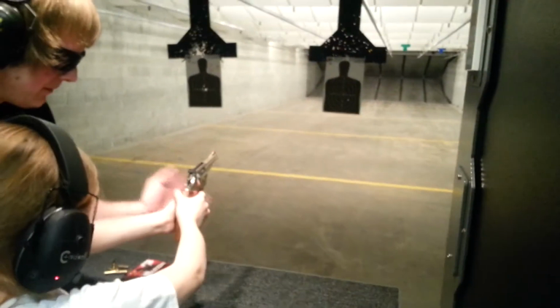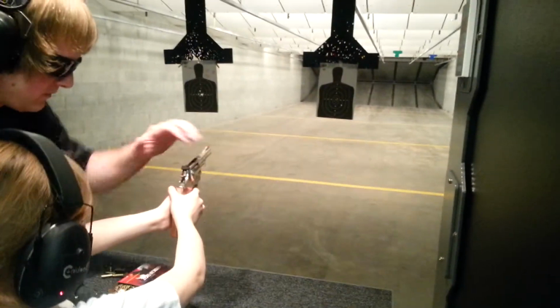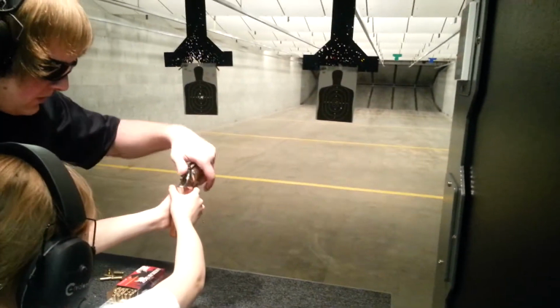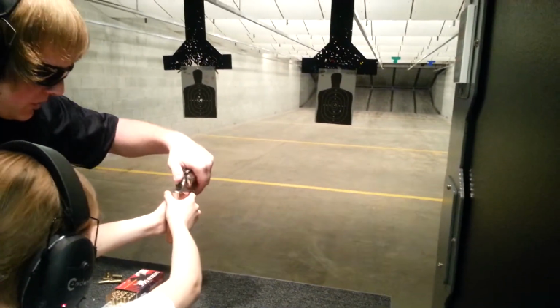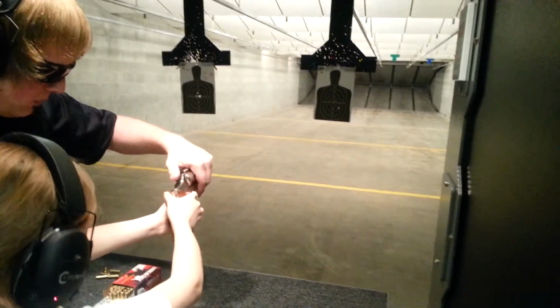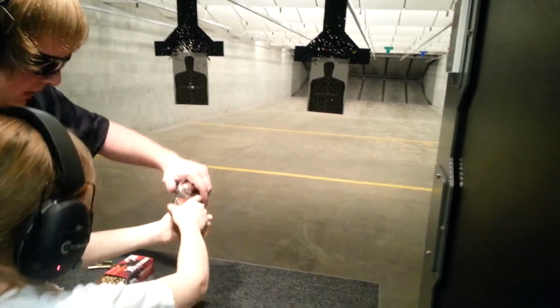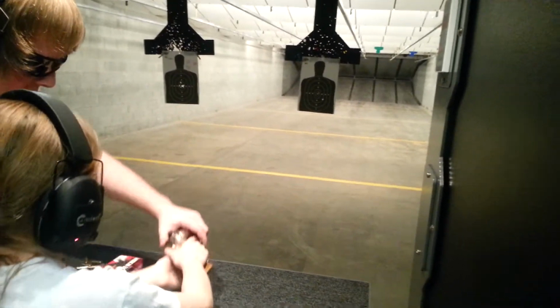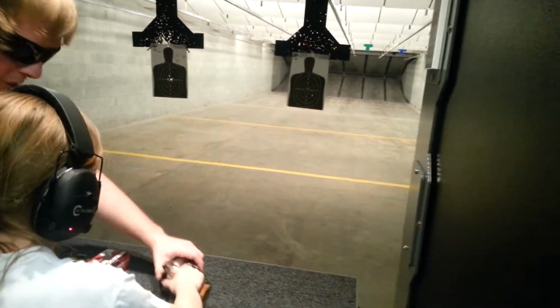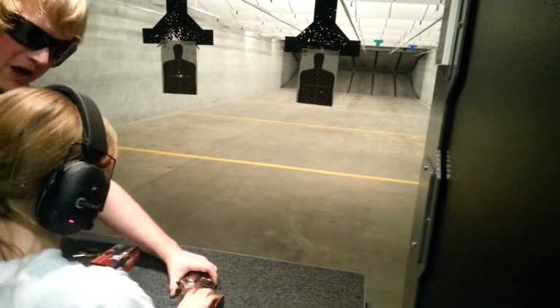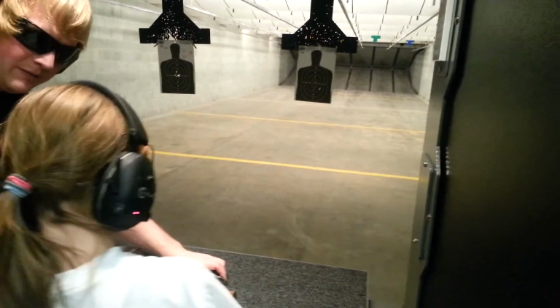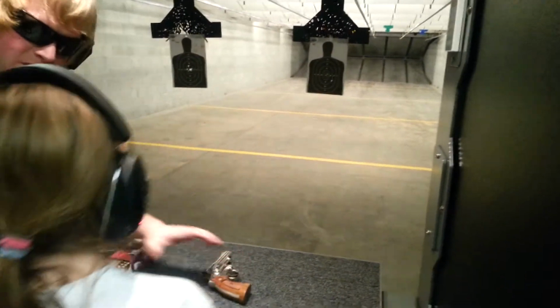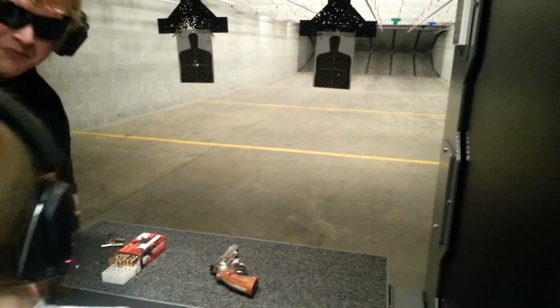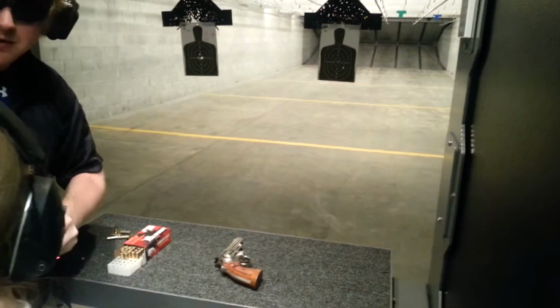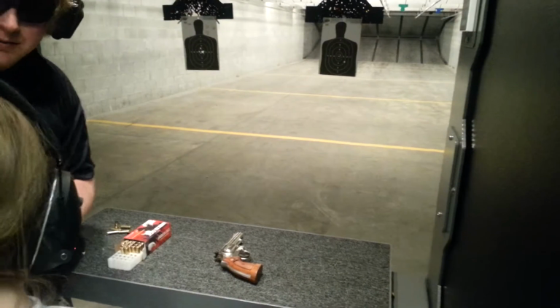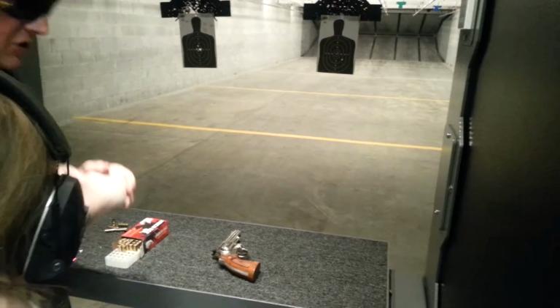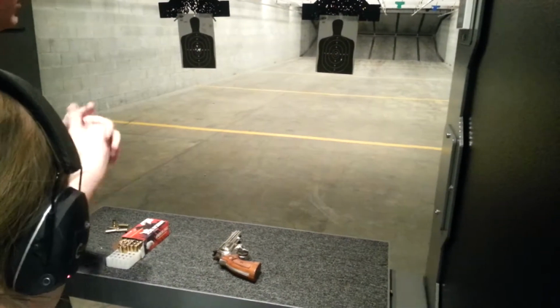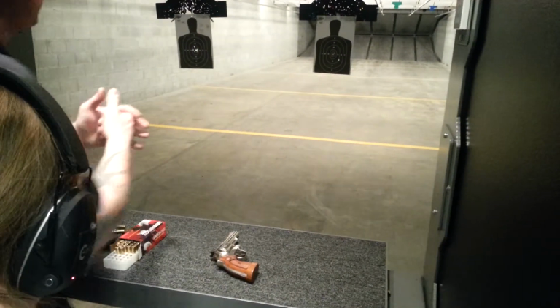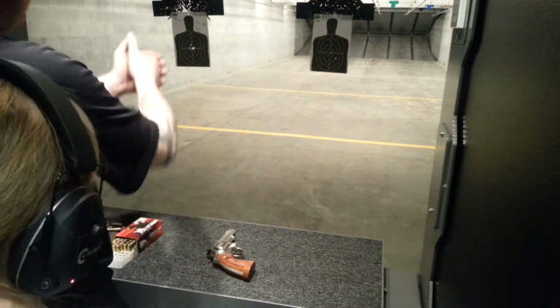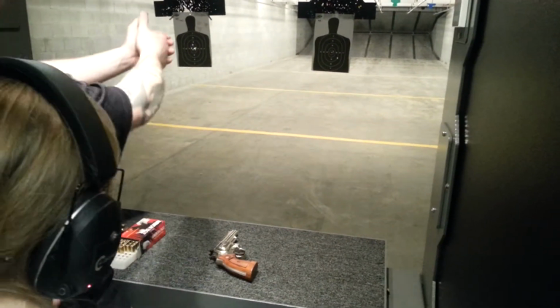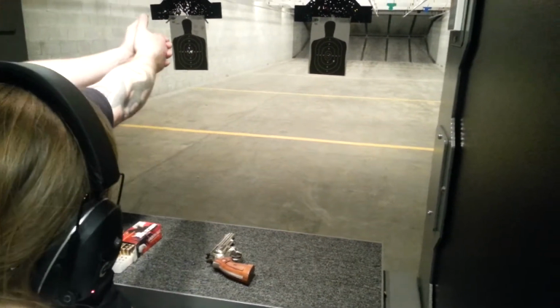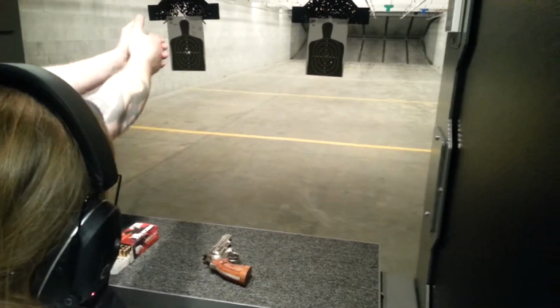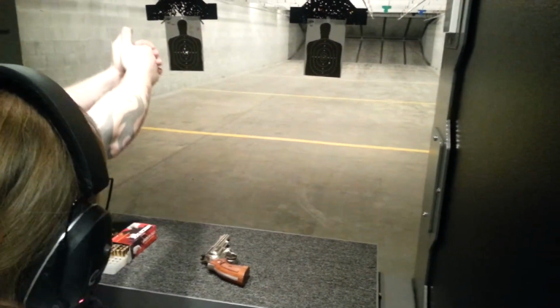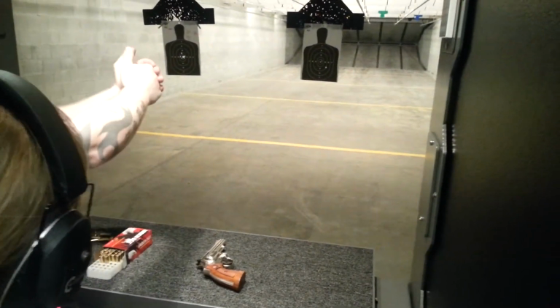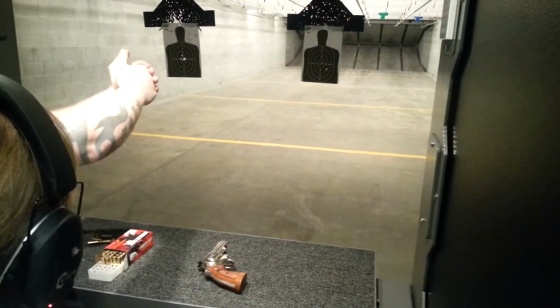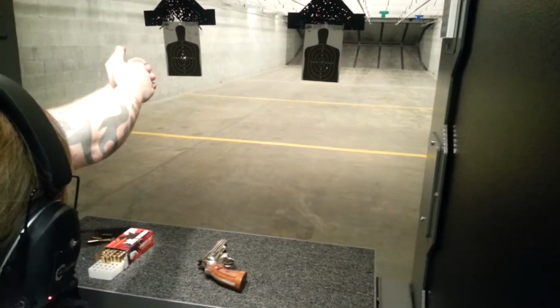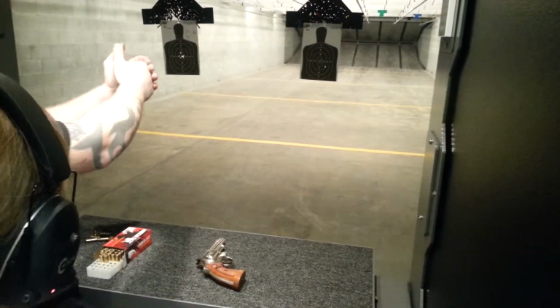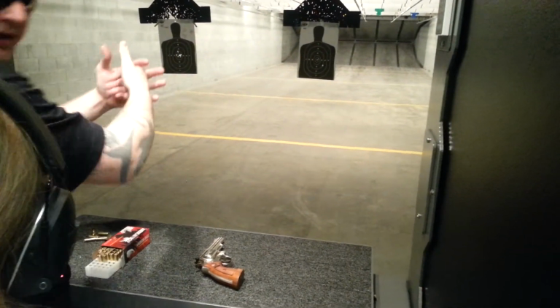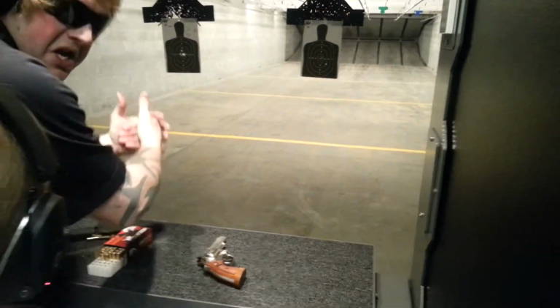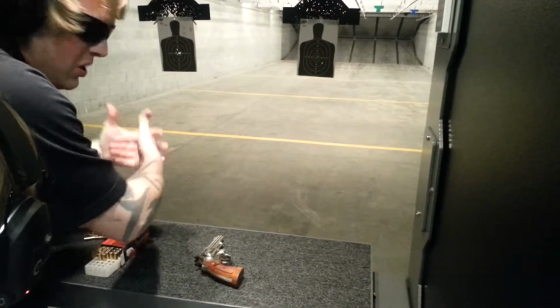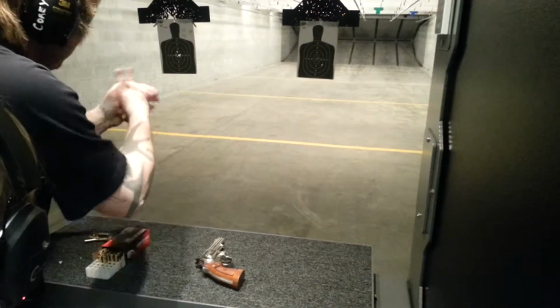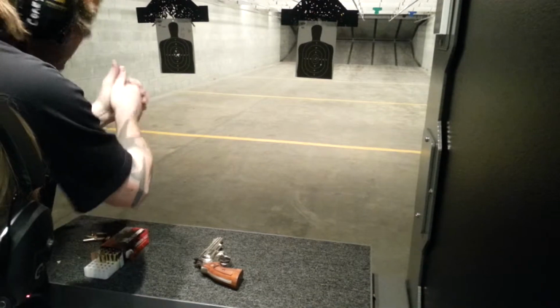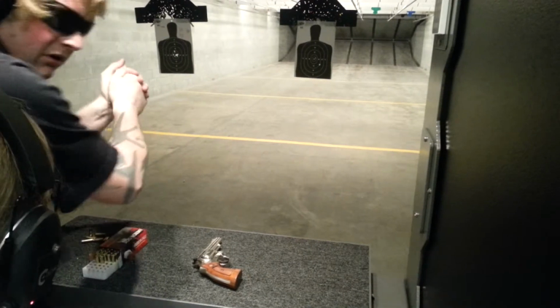Alright, I'm going to show you one thing. You know why it's heavy? Because you're running away from the weapon. Stay into it and get that tight grip.